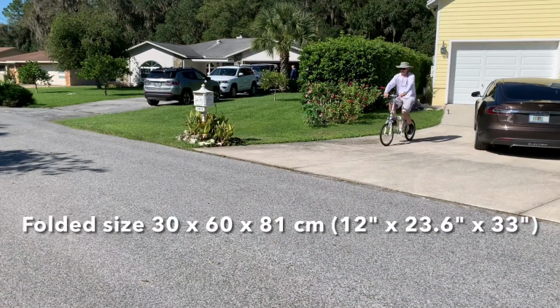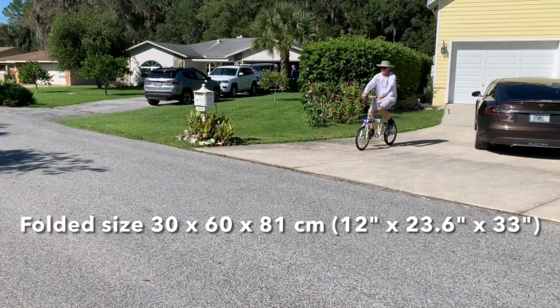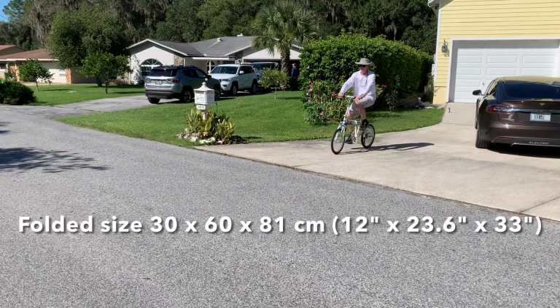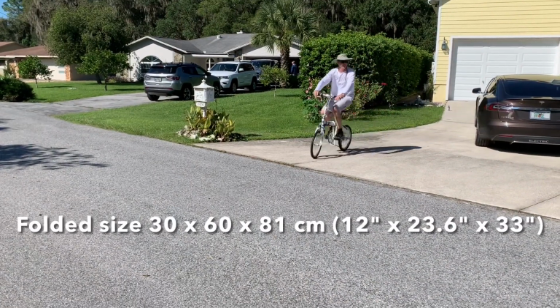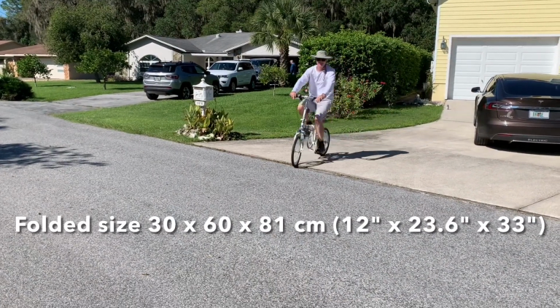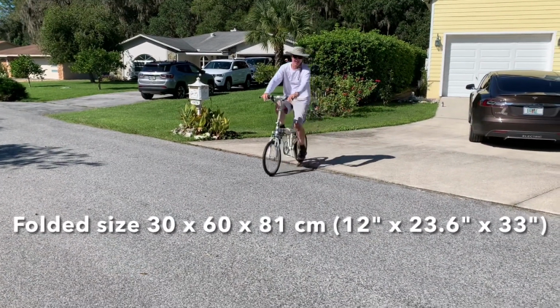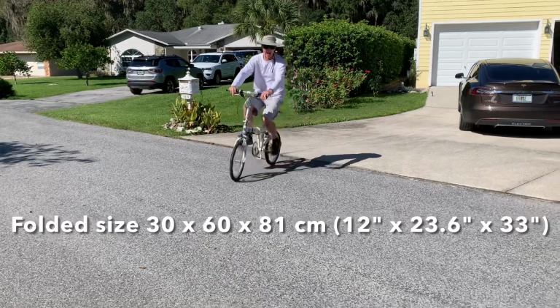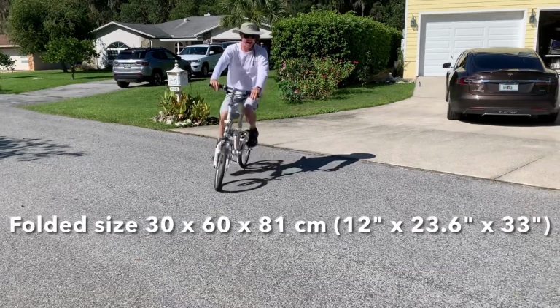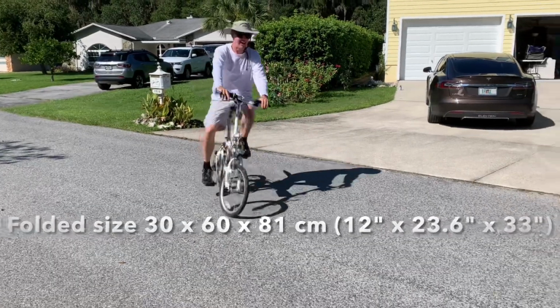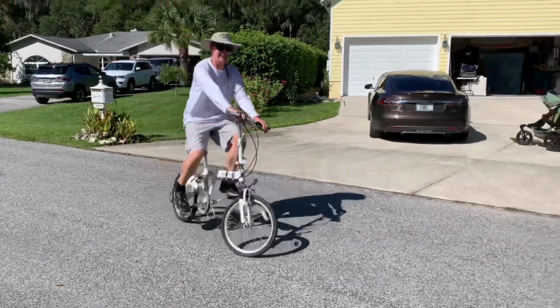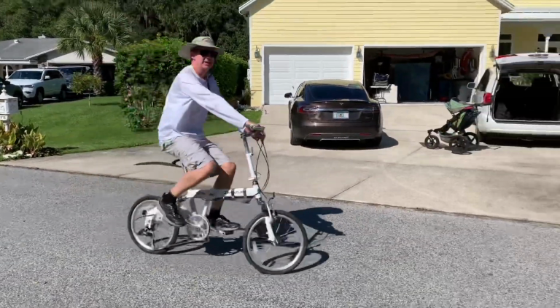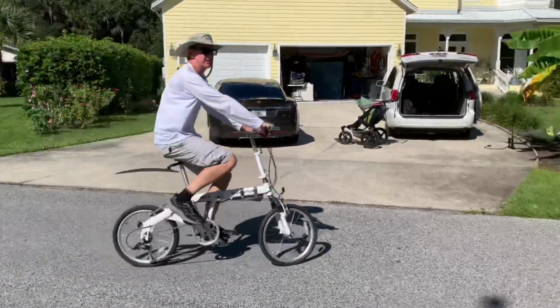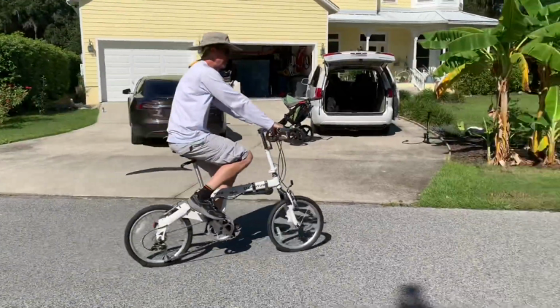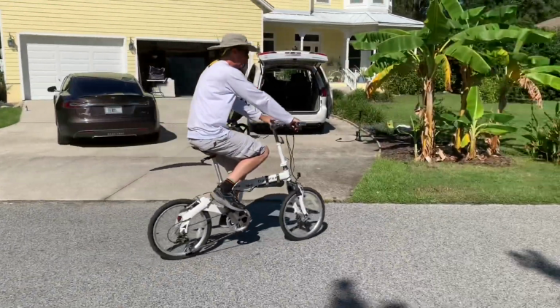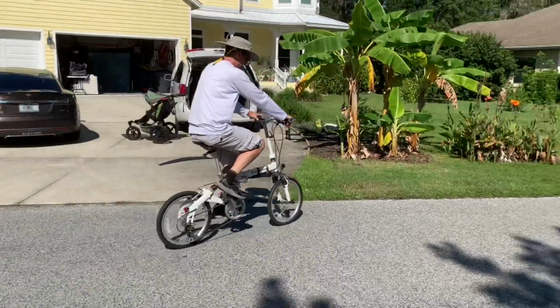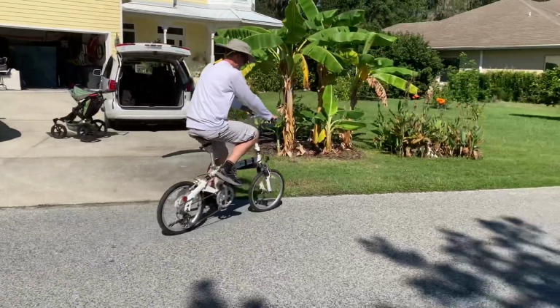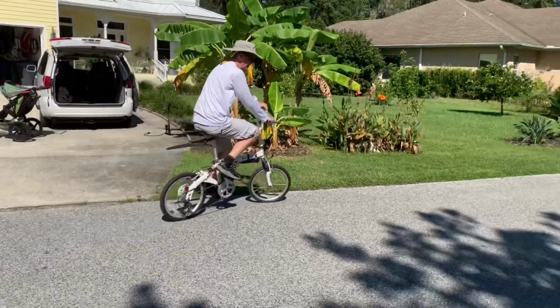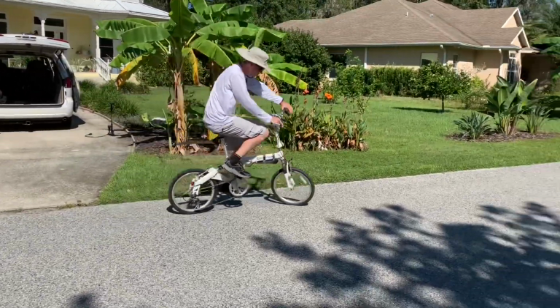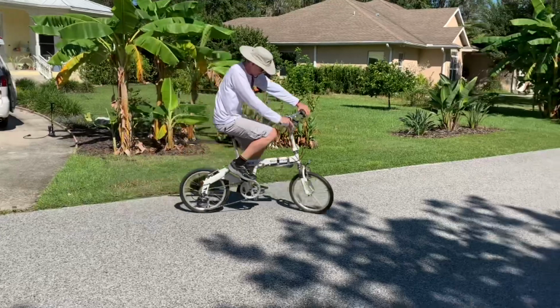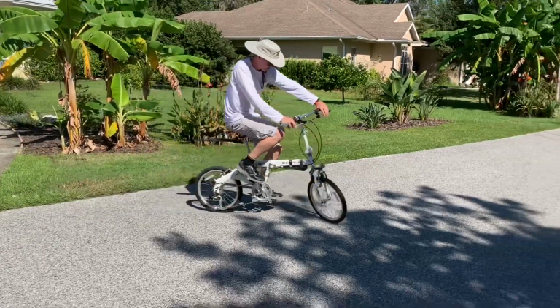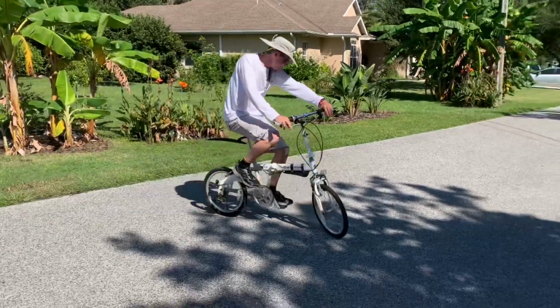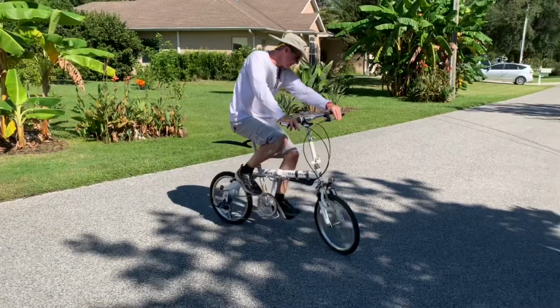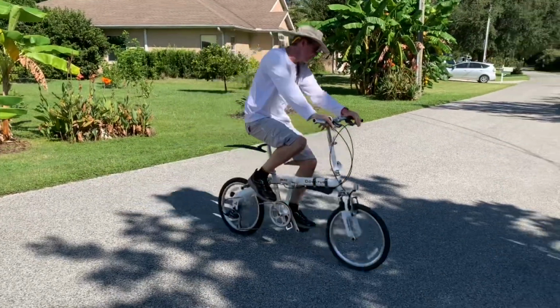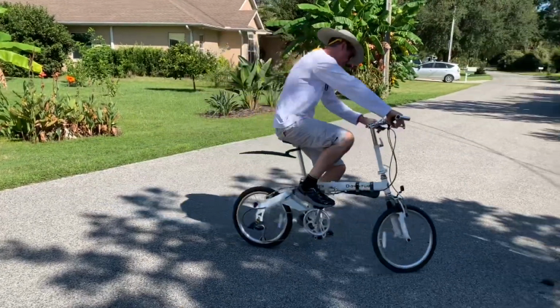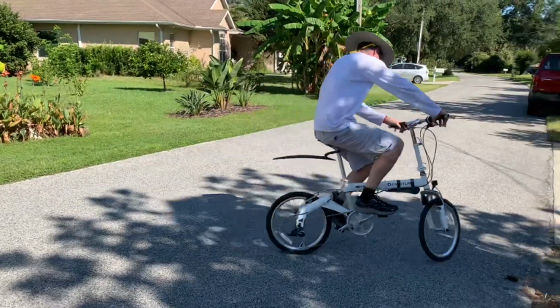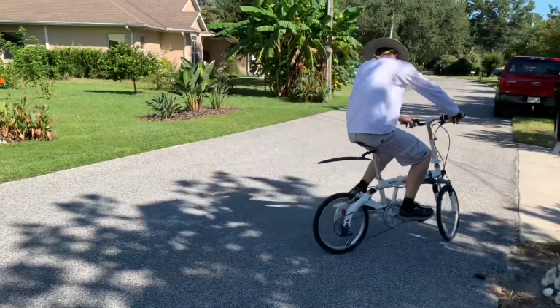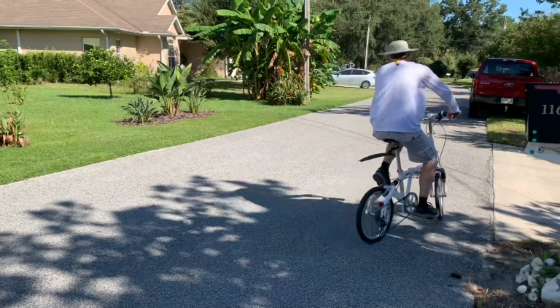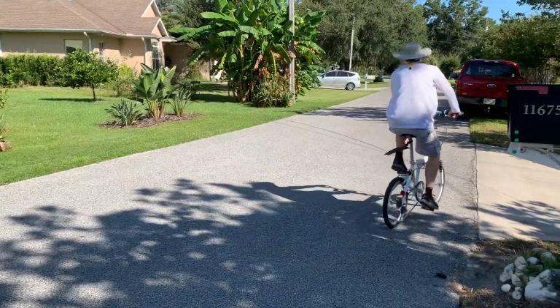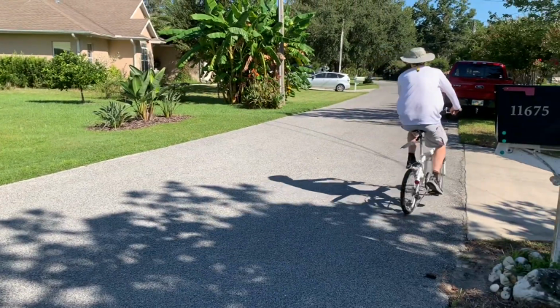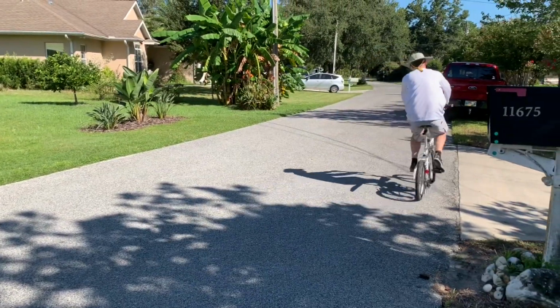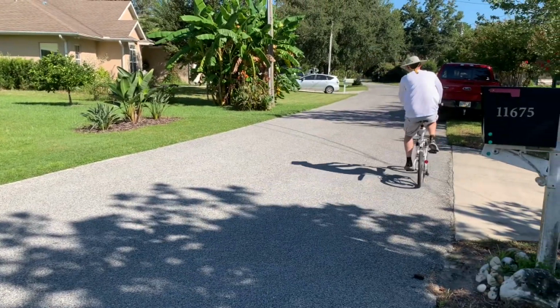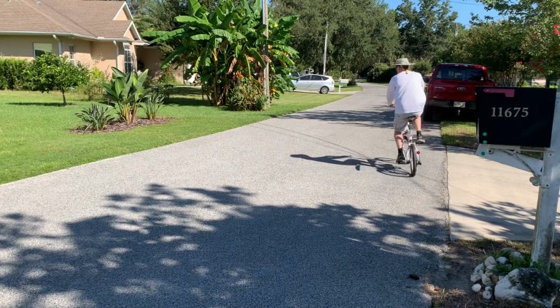Some of the benefits of a folding bike are space saving. You can take them on an RV trip, put them in the trunk of a car, and you don't need to worry about racks, hitches, that type of stuff.